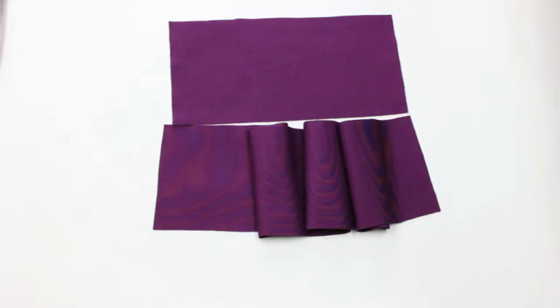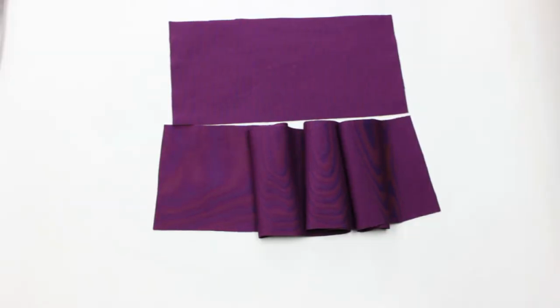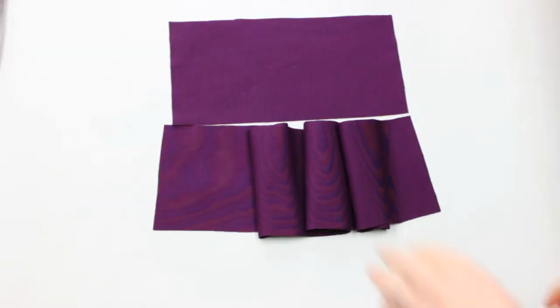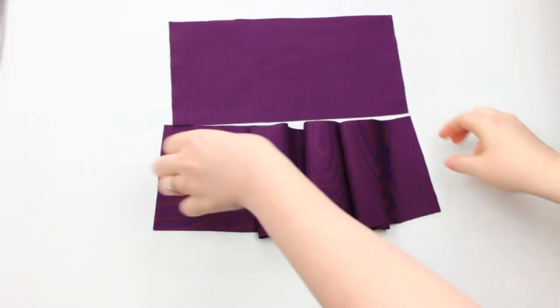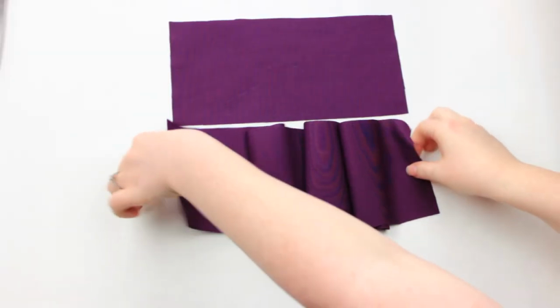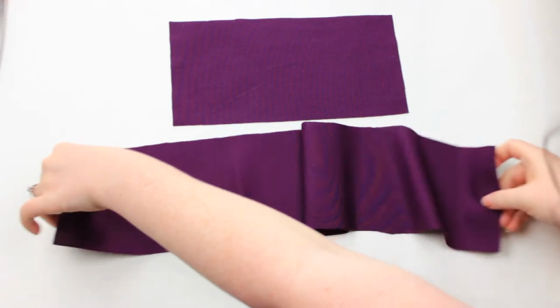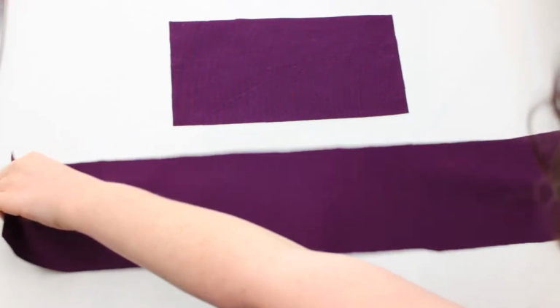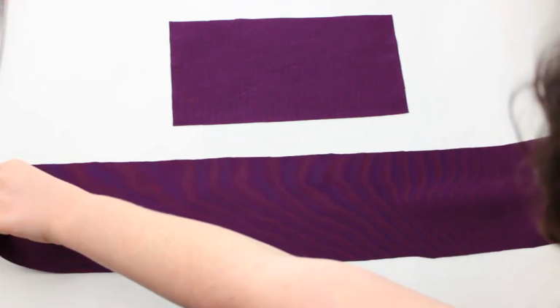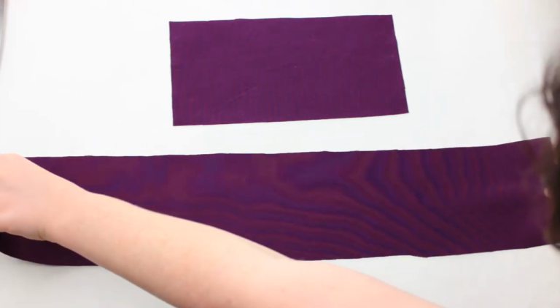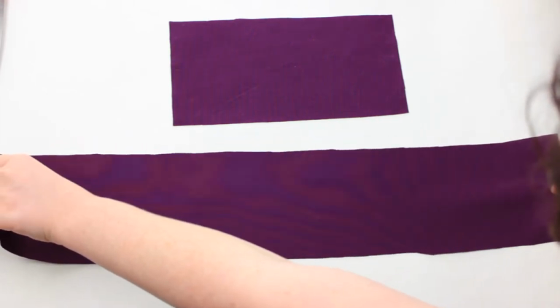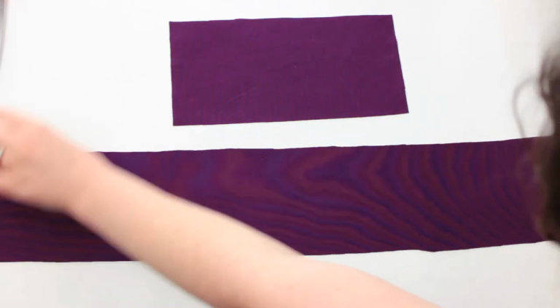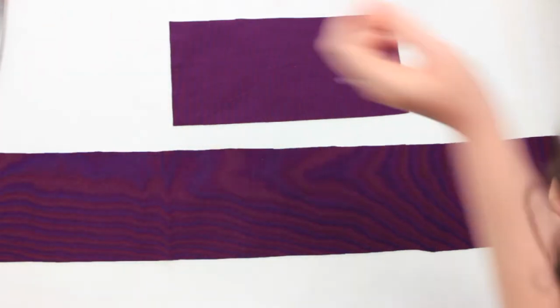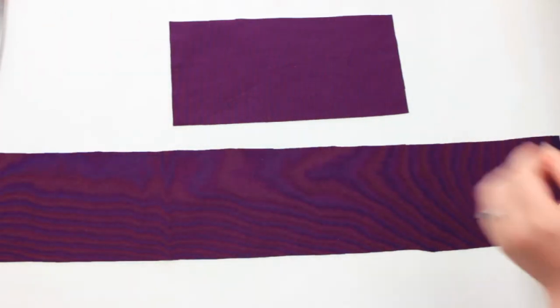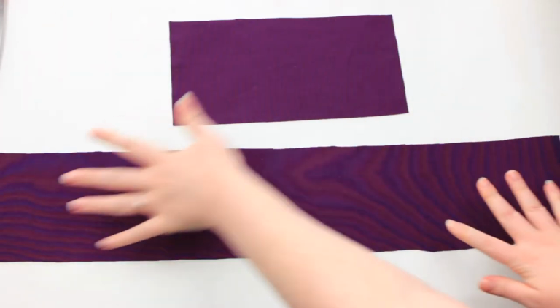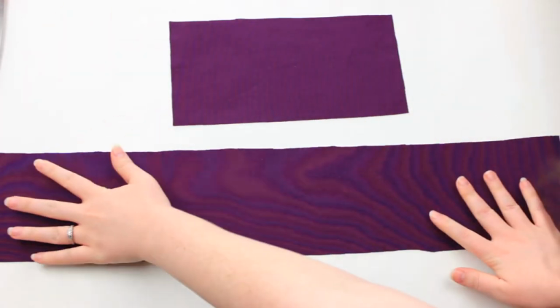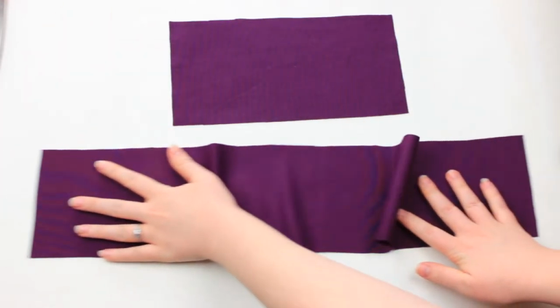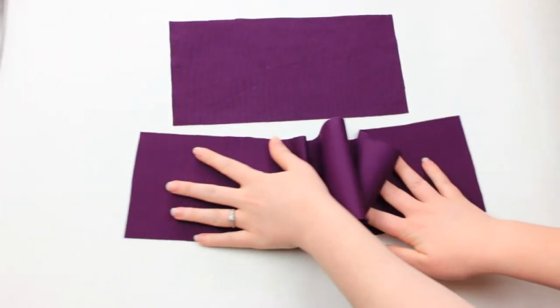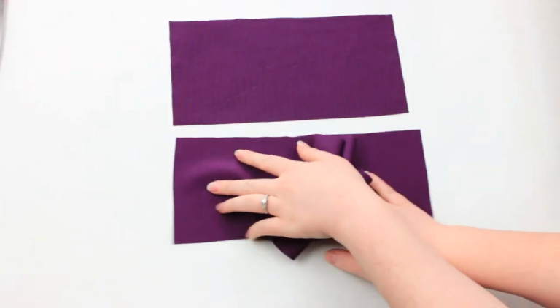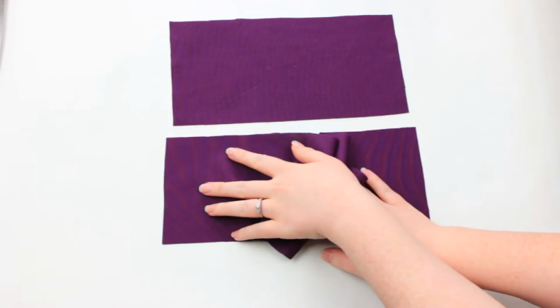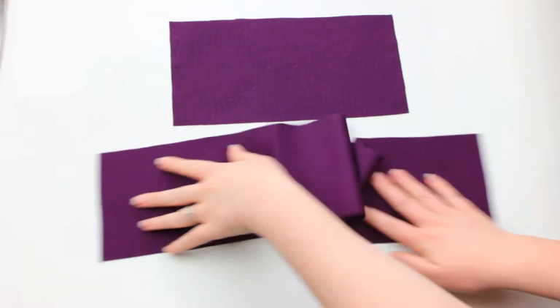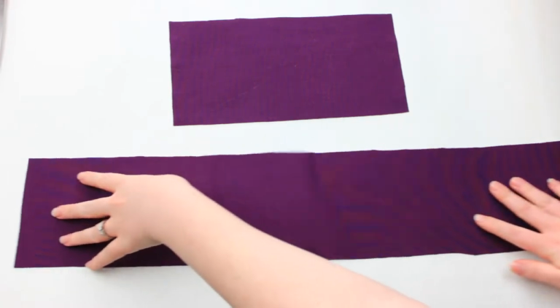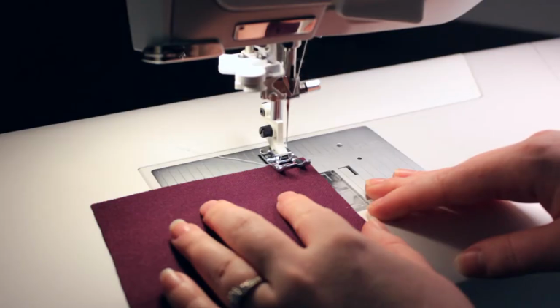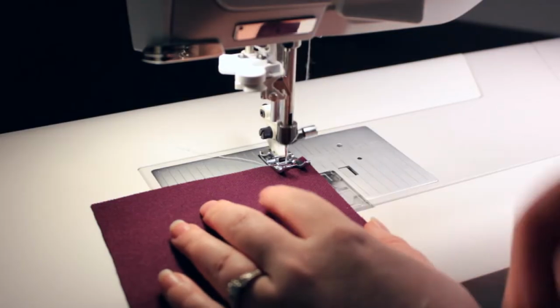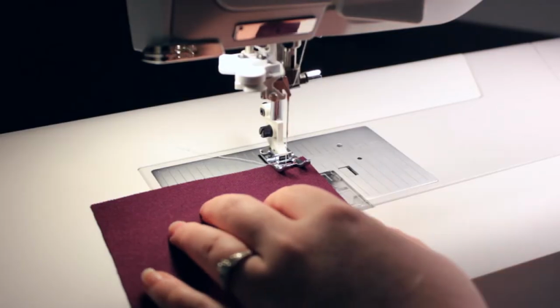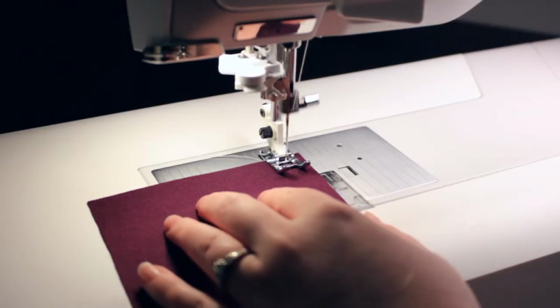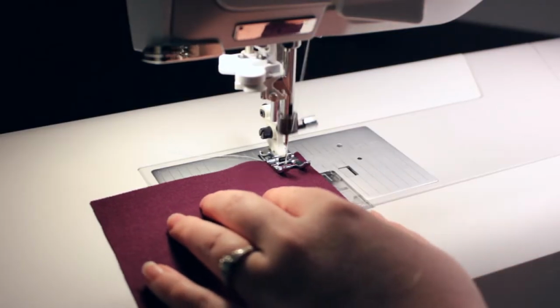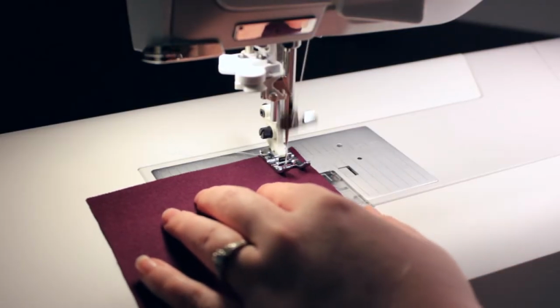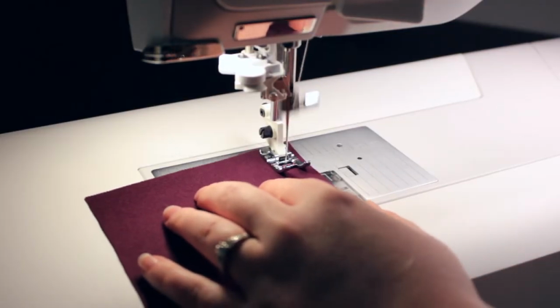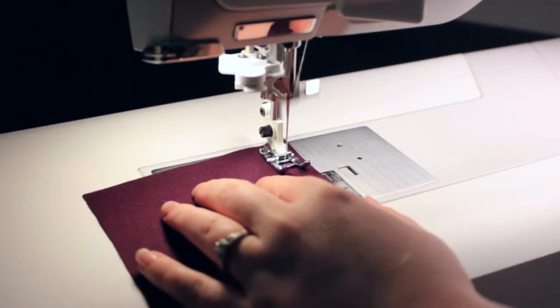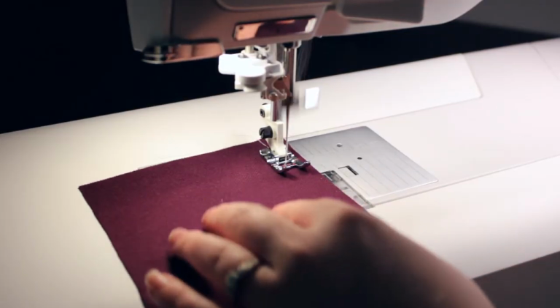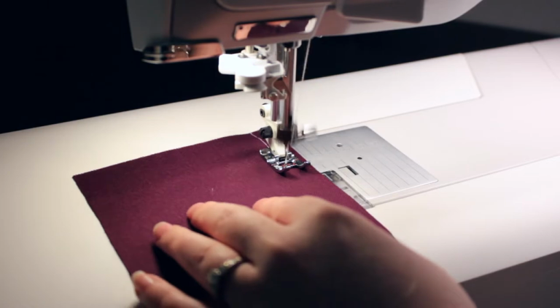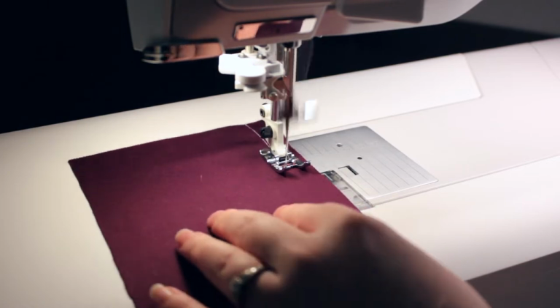The first step is to sew a long basting stitch across the top of your fabric that you want to gather. I like to do this first stitch right on the seam allowance. So if you're sewing with a 5/8 inch seam allowance, I will sew that basting stitch right on the 5/8 inch line.